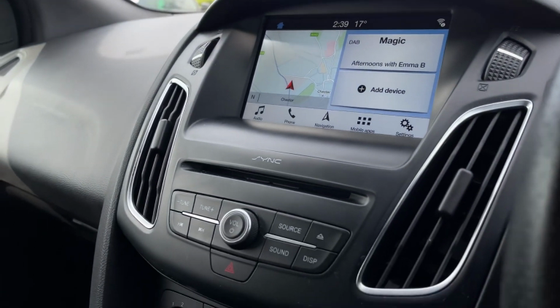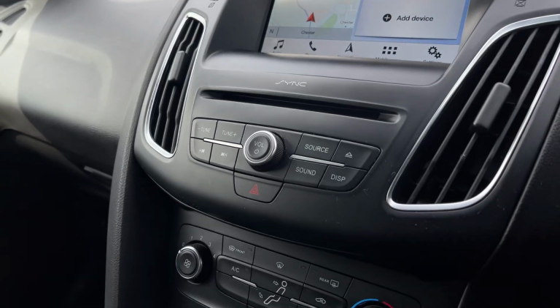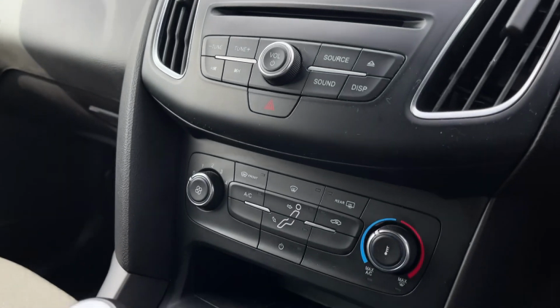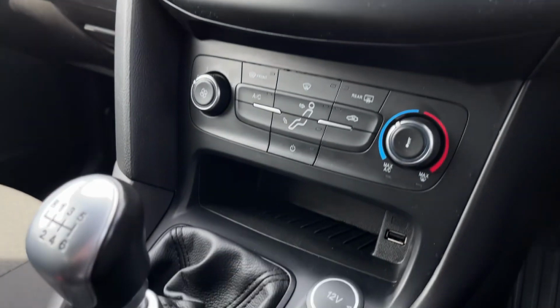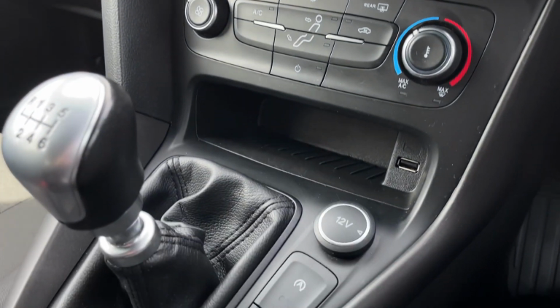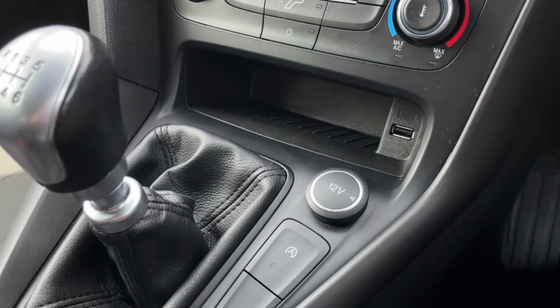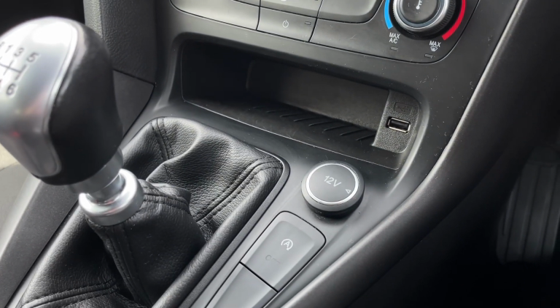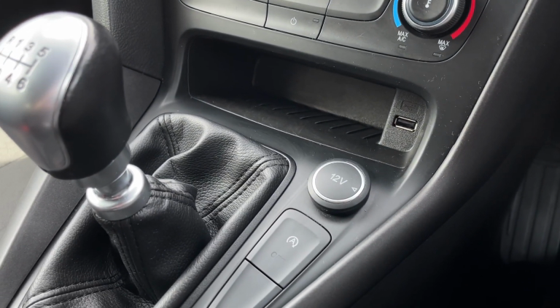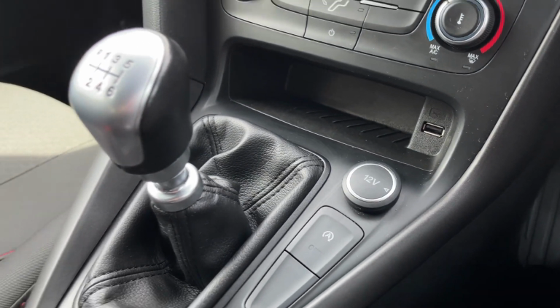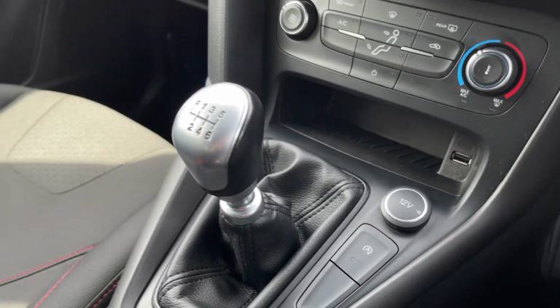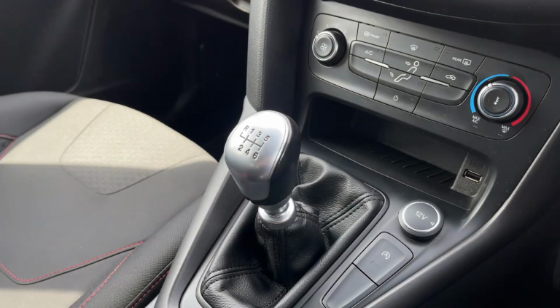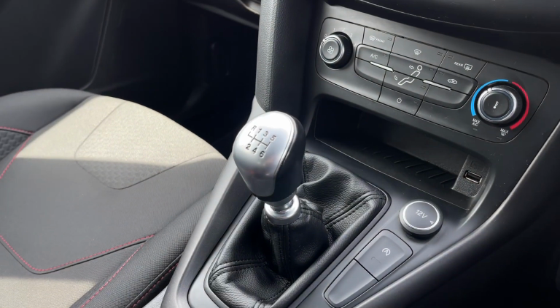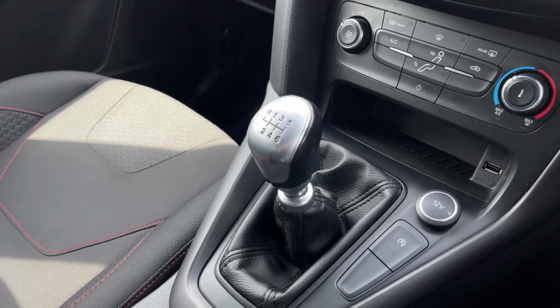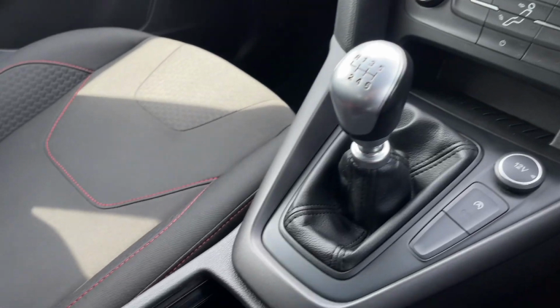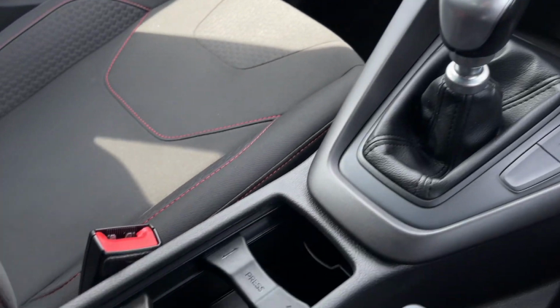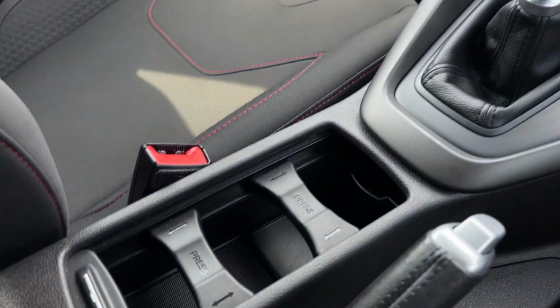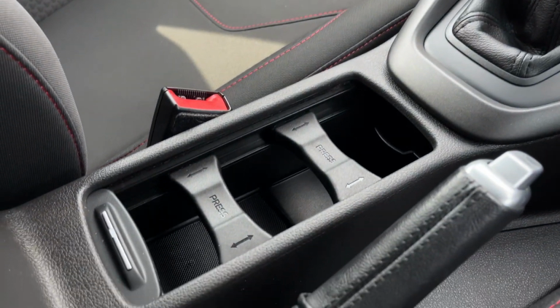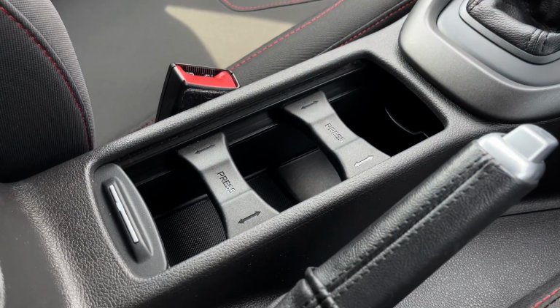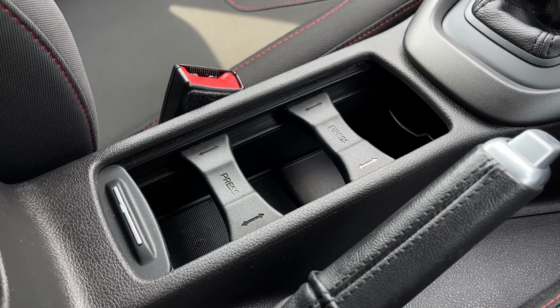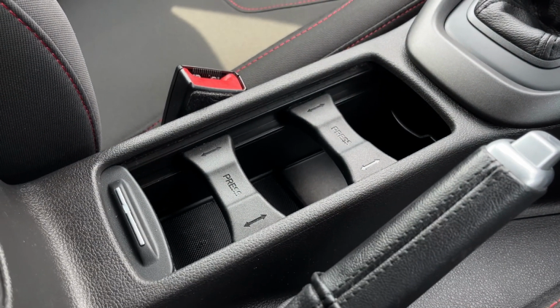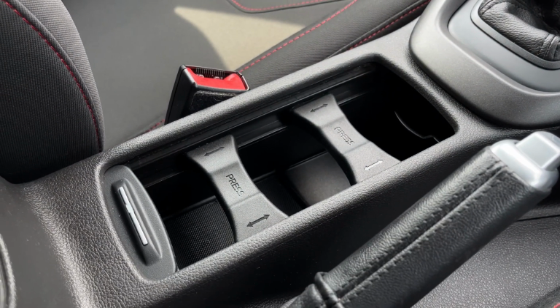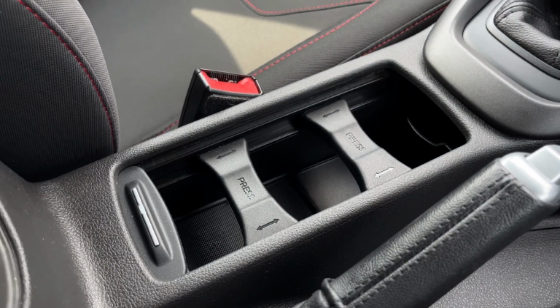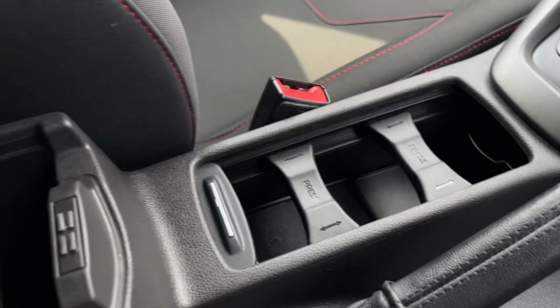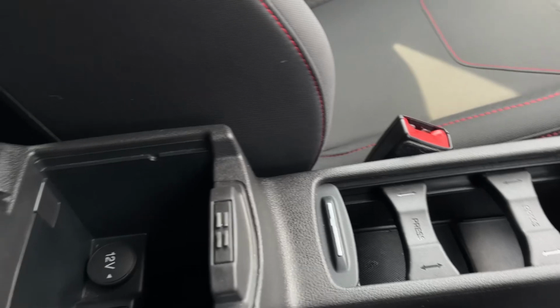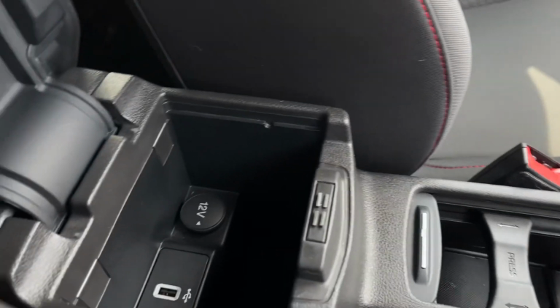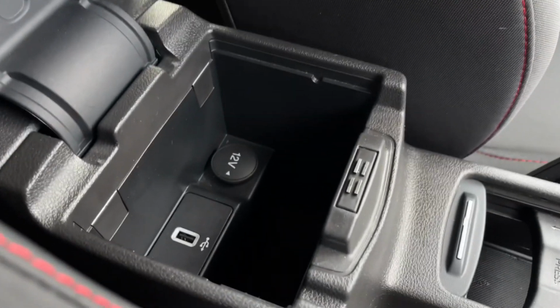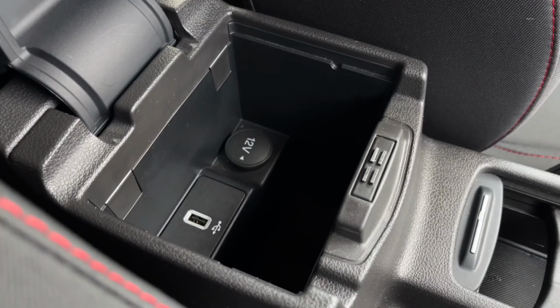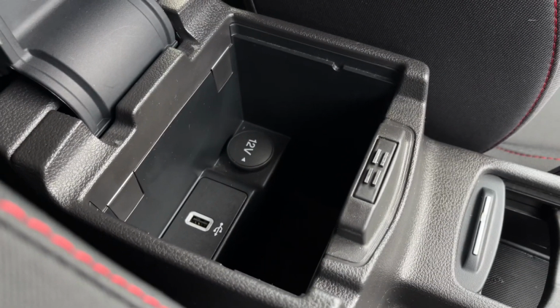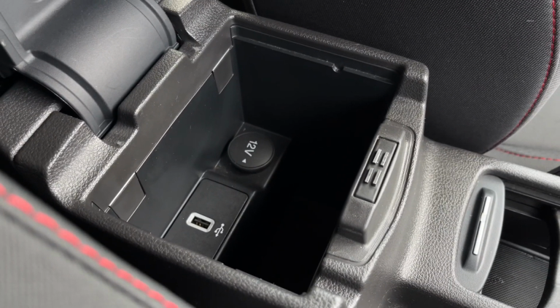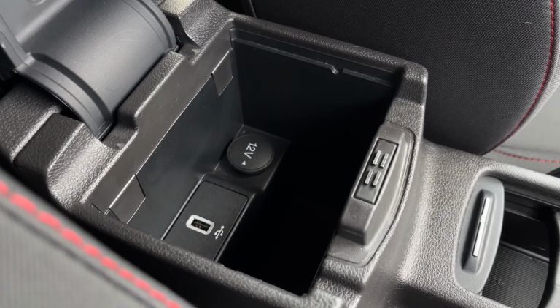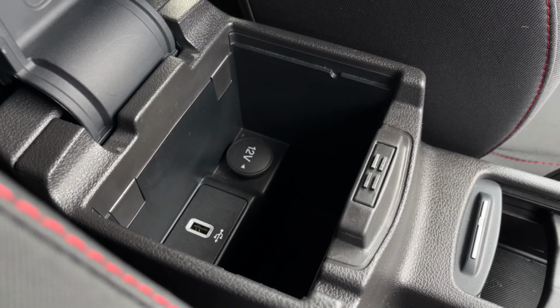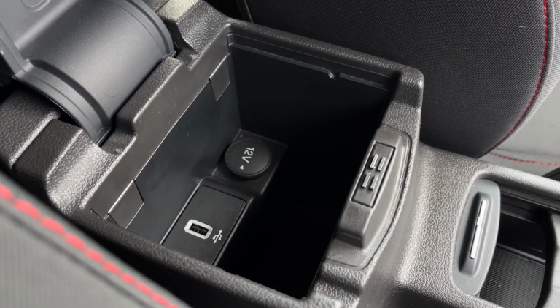Taking a look down the whole centre console, you've got the CD player and controls for the main system just below, a USB input, a 6-speed manual gear stick, two adjustable cupholders for different sized cups, and an additional USB and 12-volt socket inside the armrest.